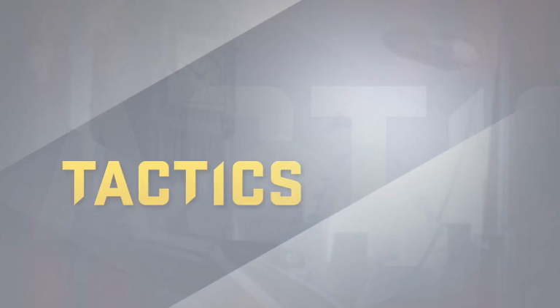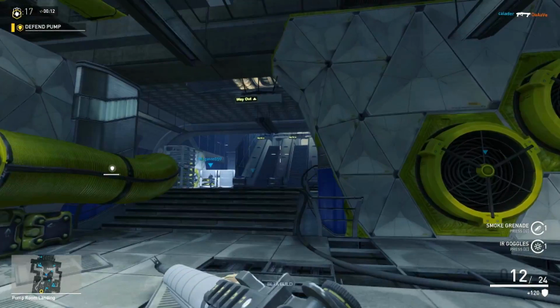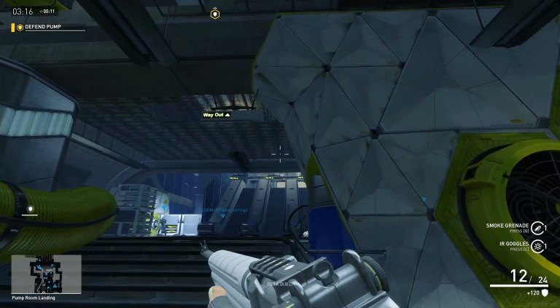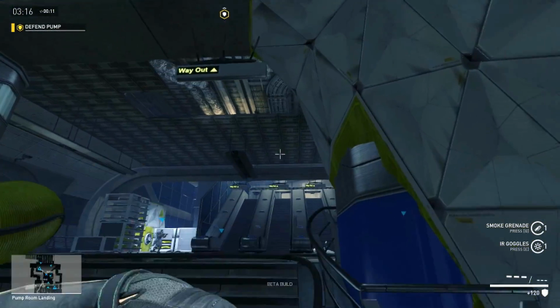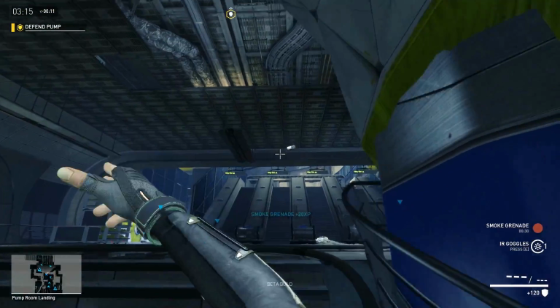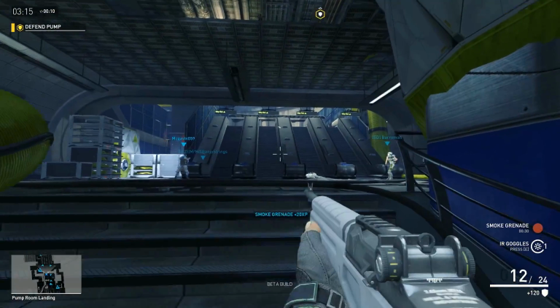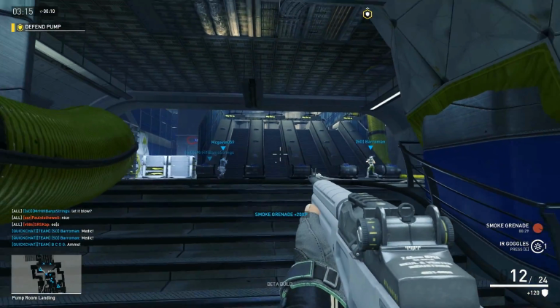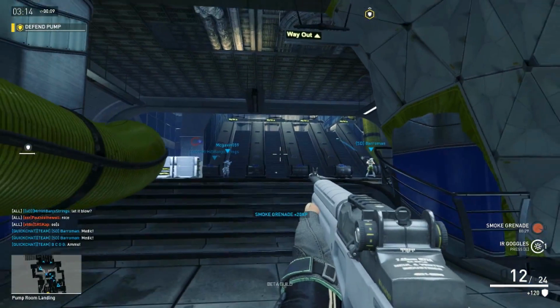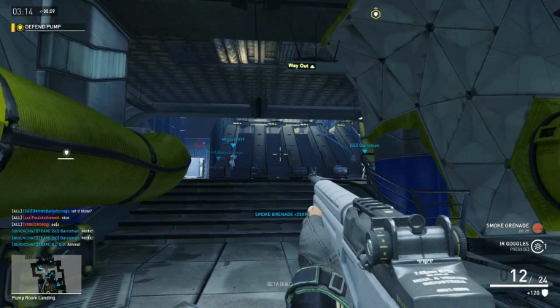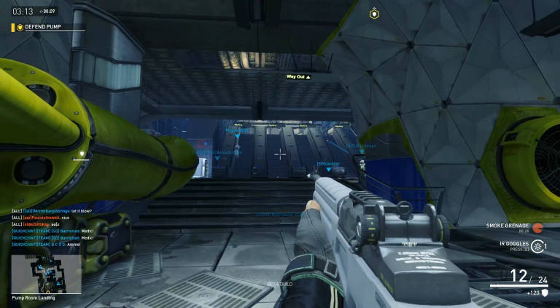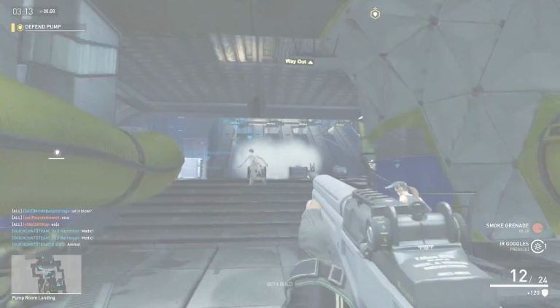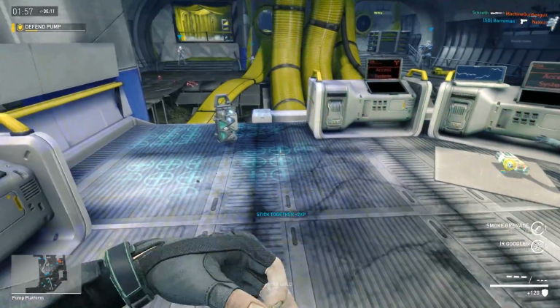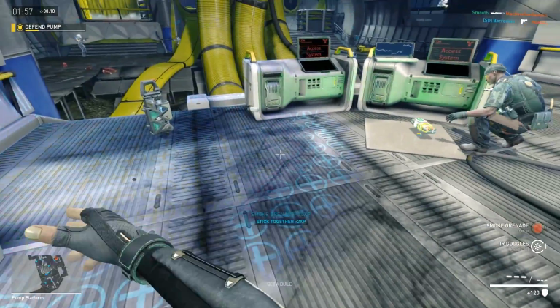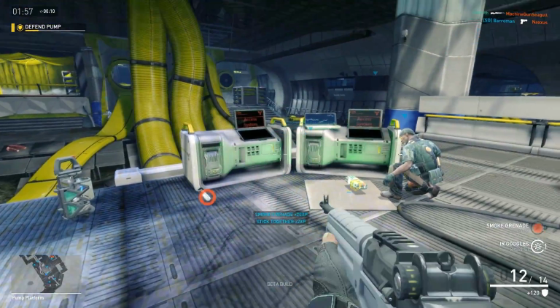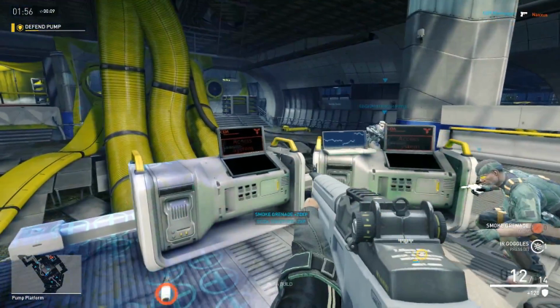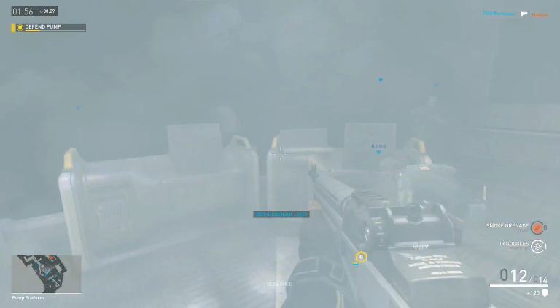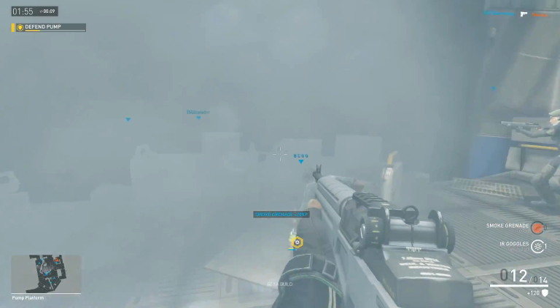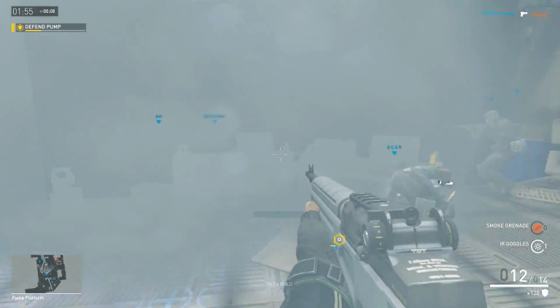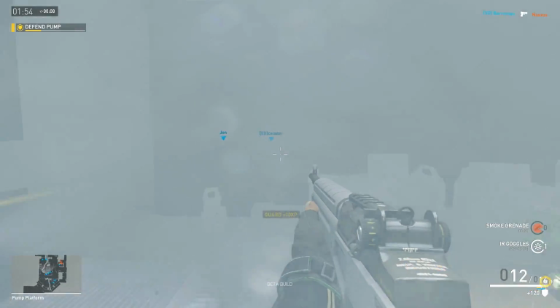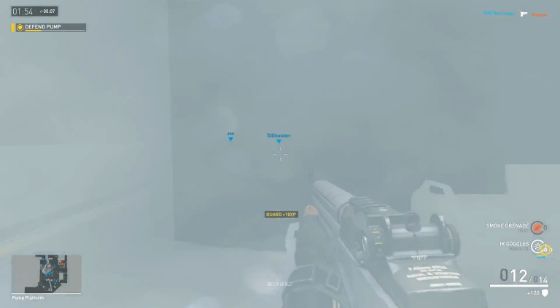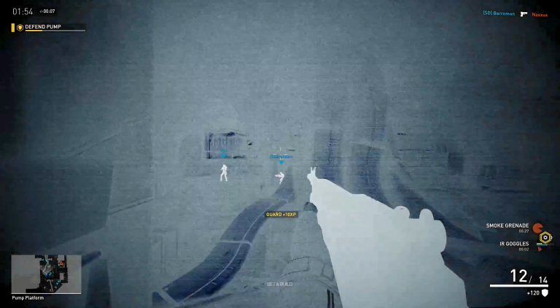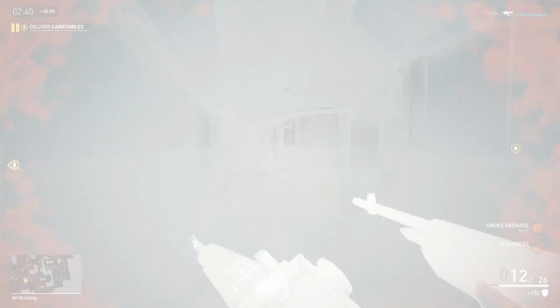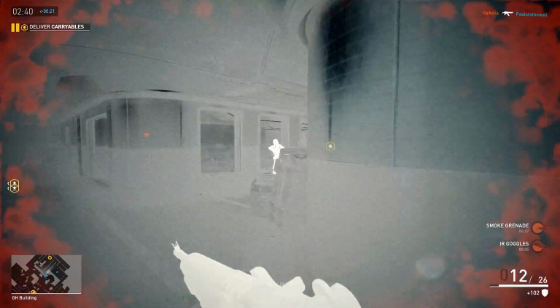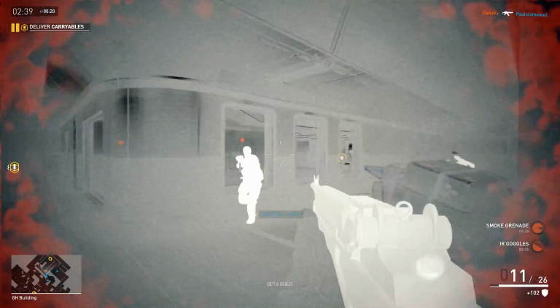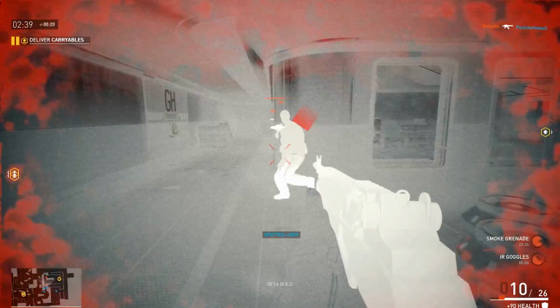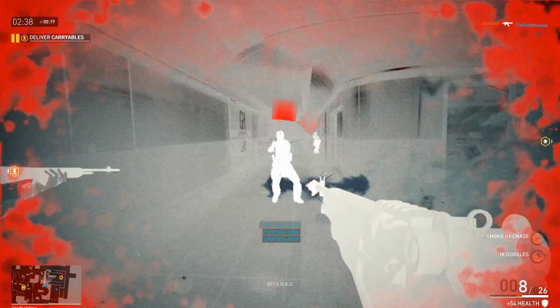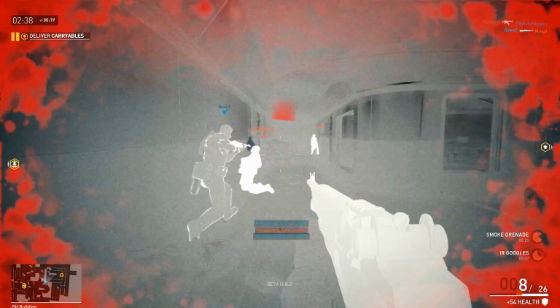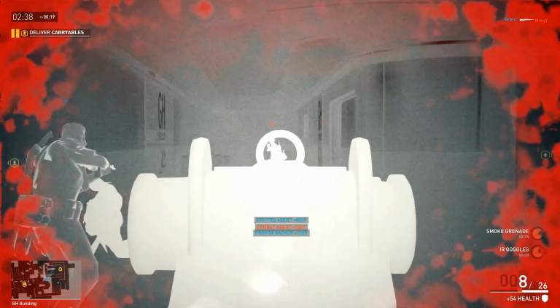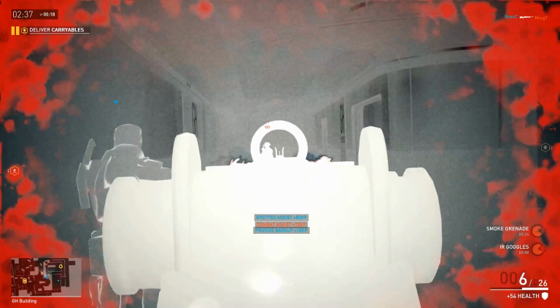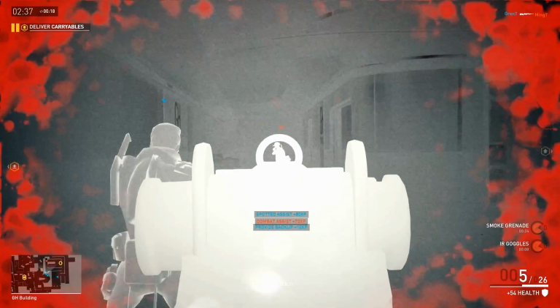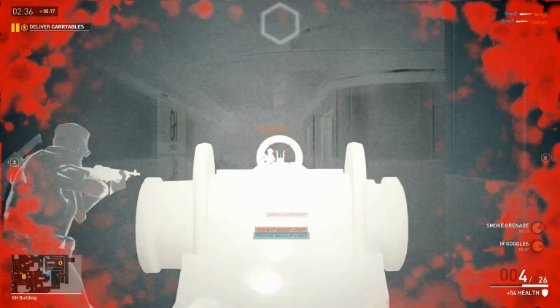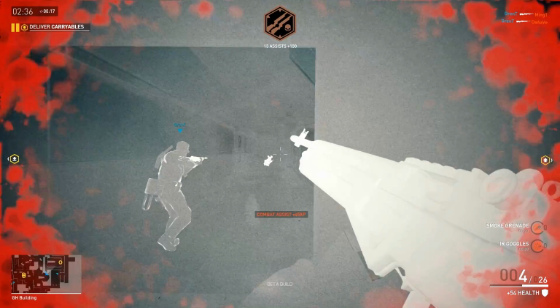A well placed smoke grenade gives a great tactical advantage, so use it to block routes or cover objectives. Once smoke is deployed, turn on your IR Goggles to spot enemies and mow them down. And of course, be sure to shoot them in the head.